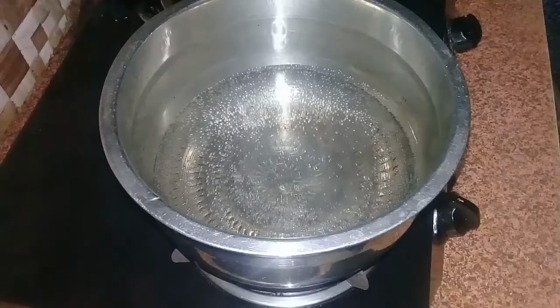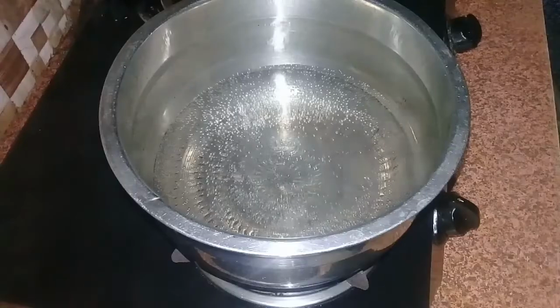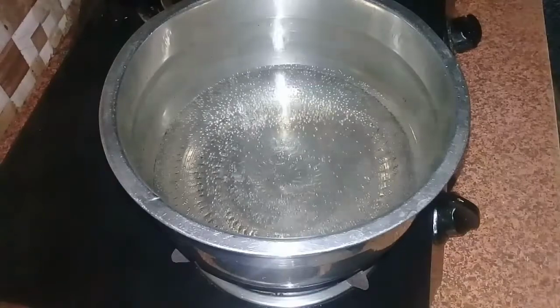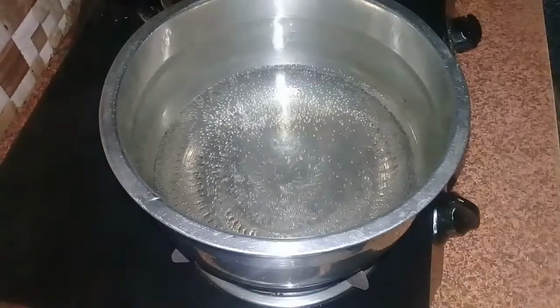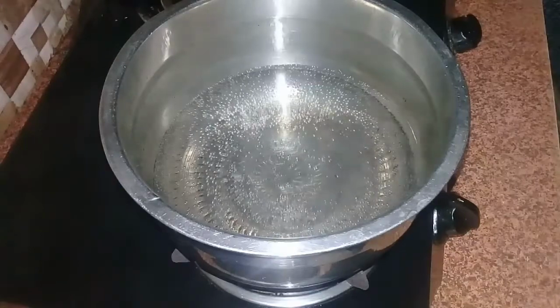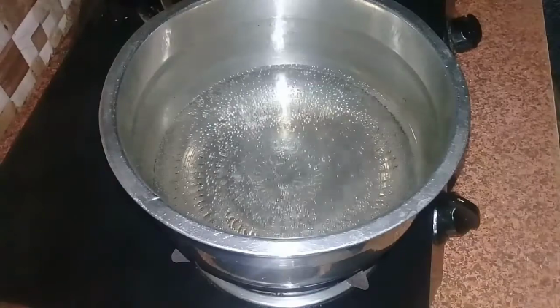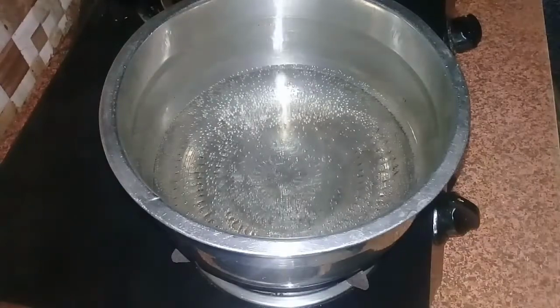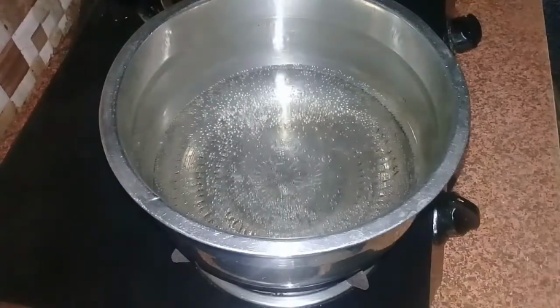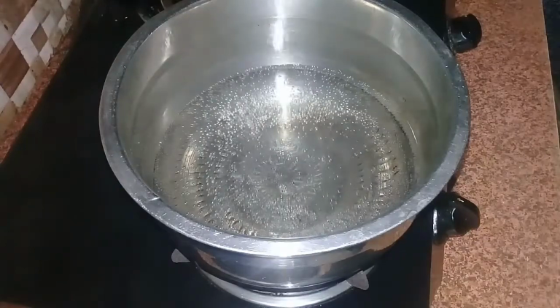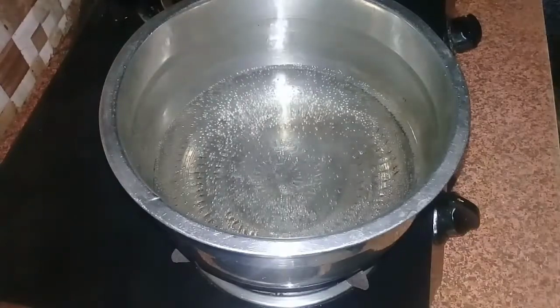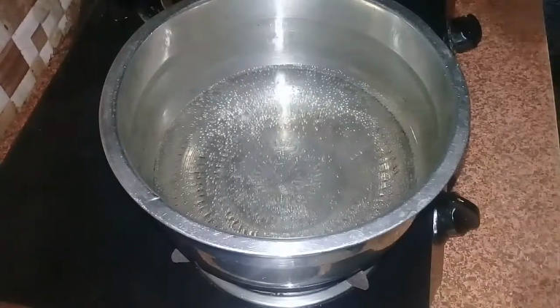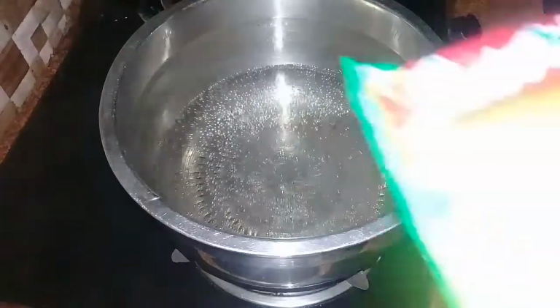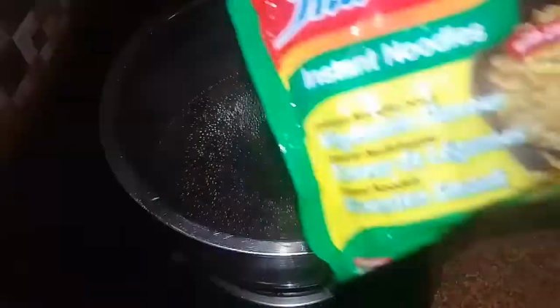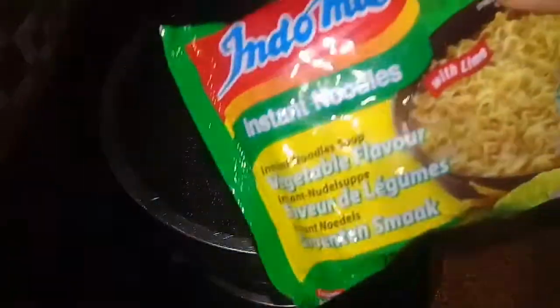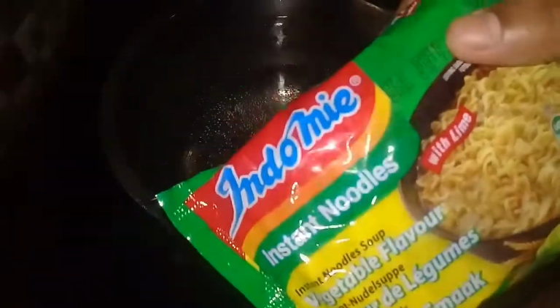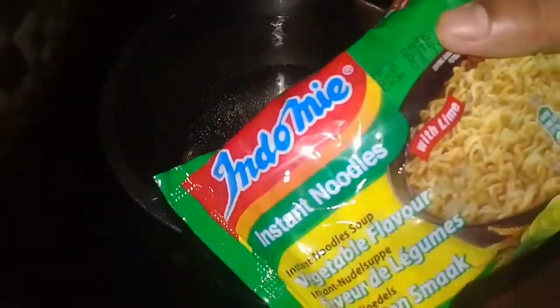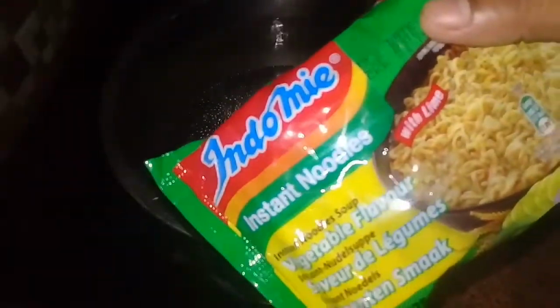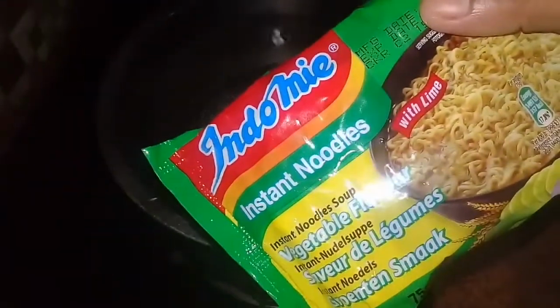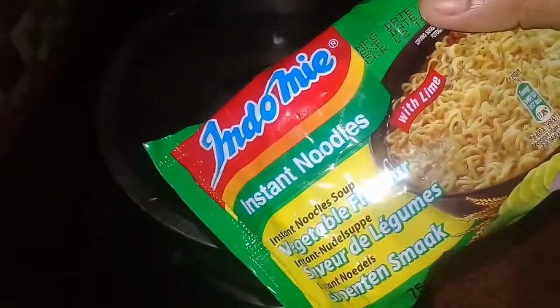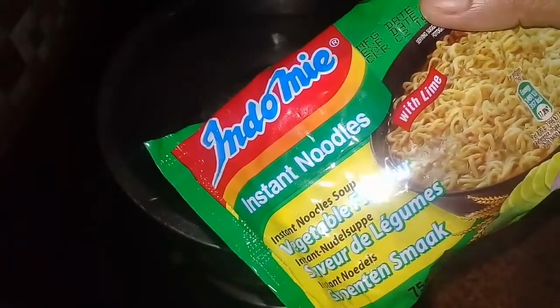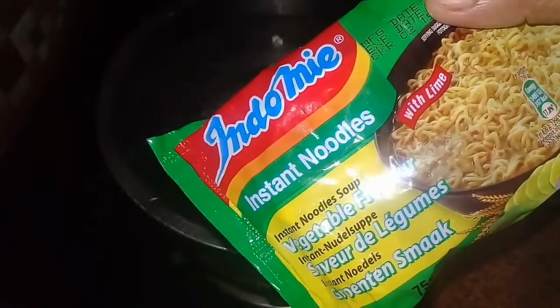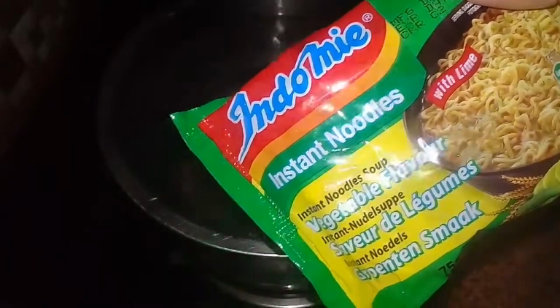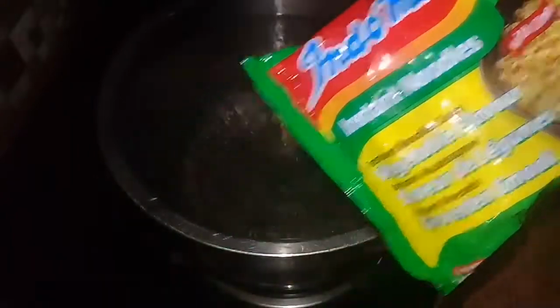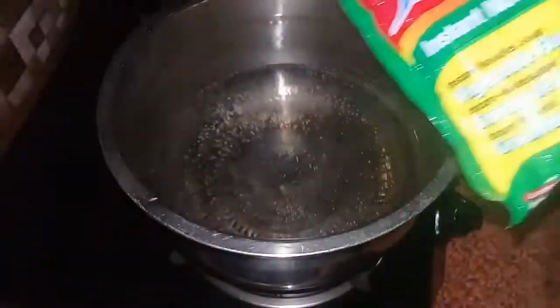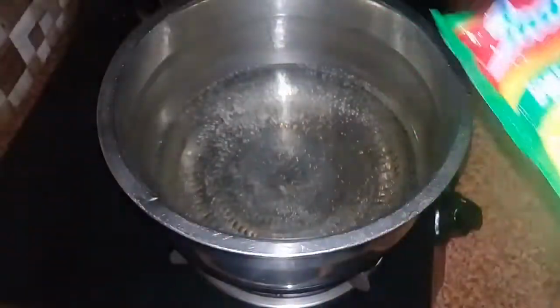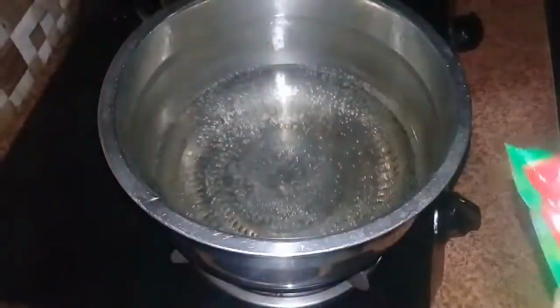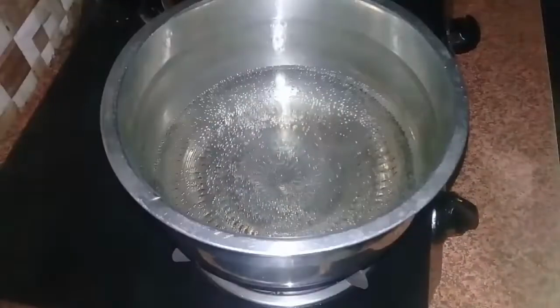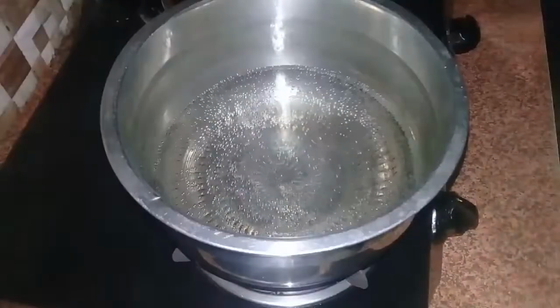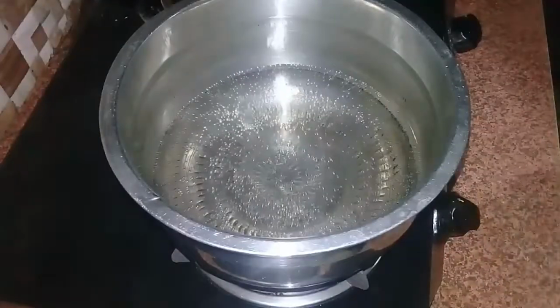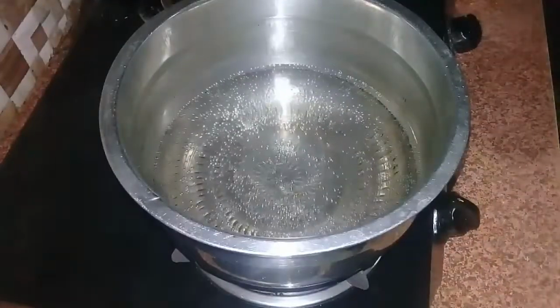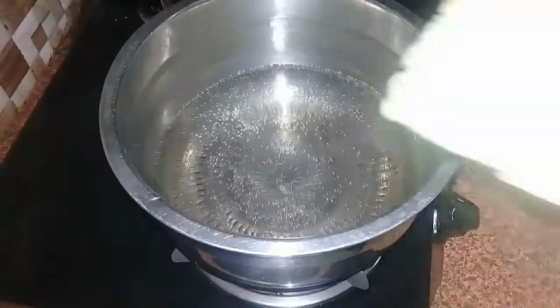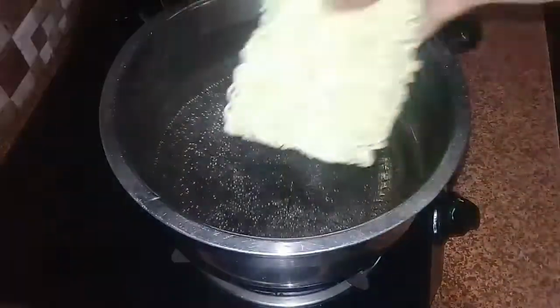This is a cookie for our noodles. I am going to add 2 packets of noodles here. You can add a stambol.